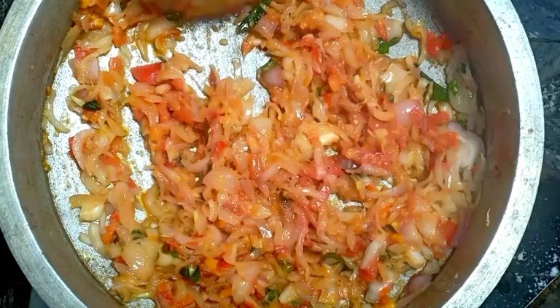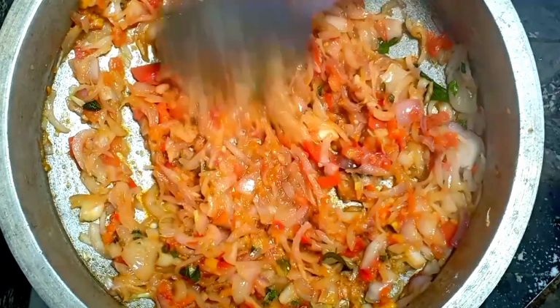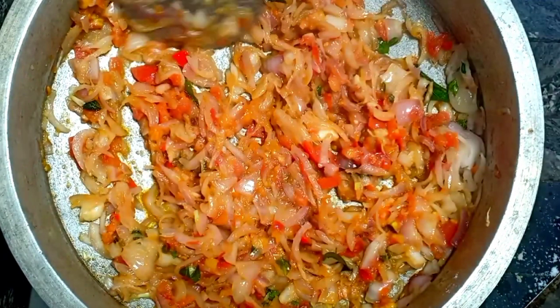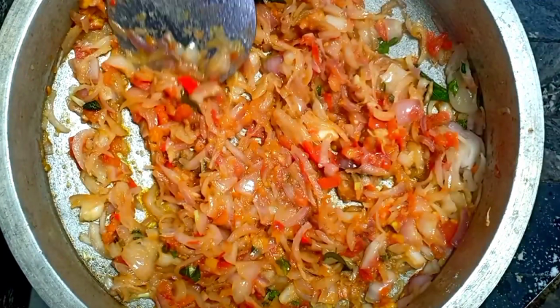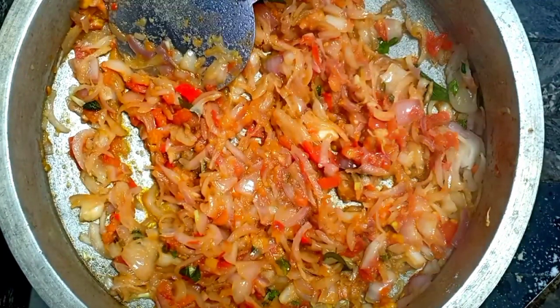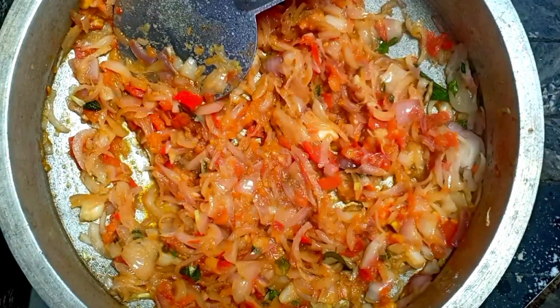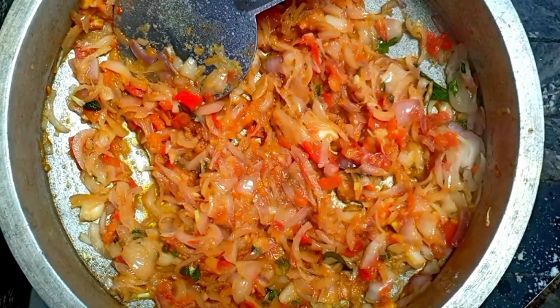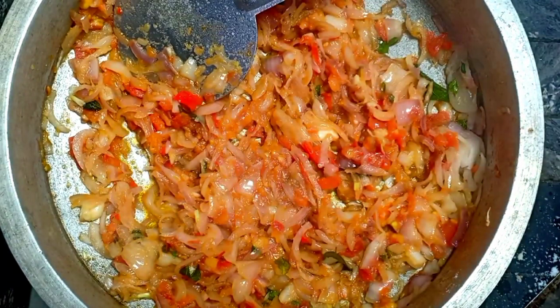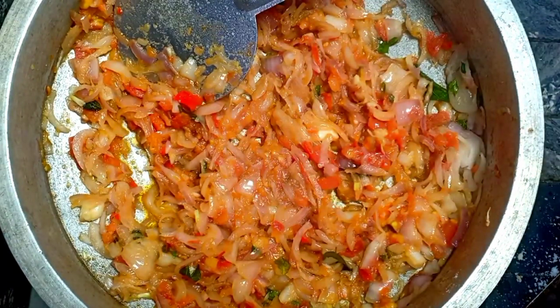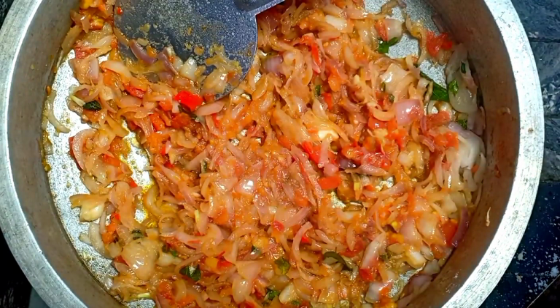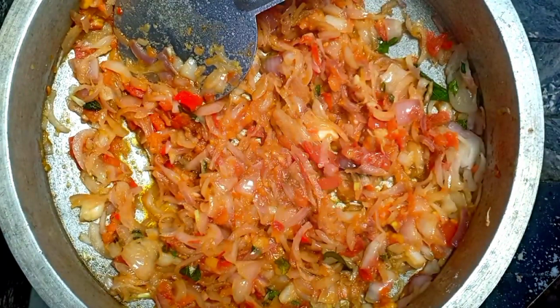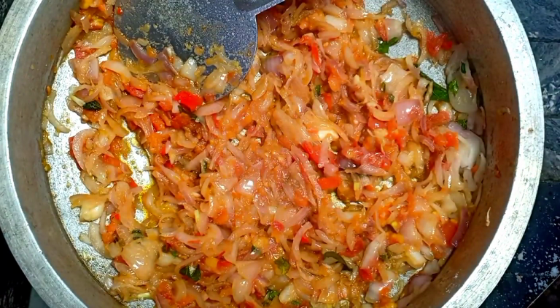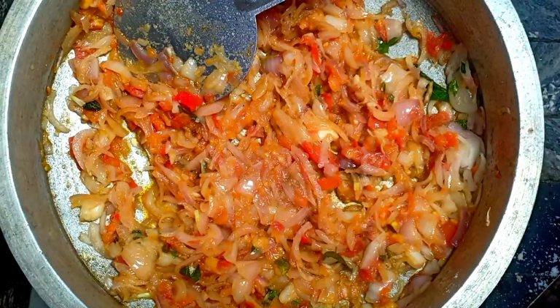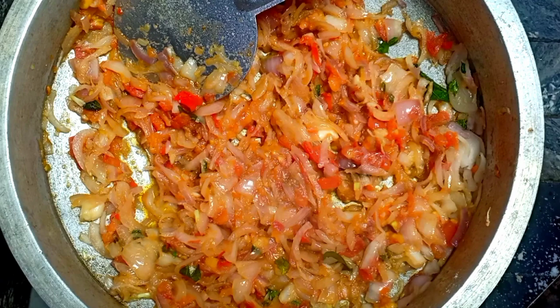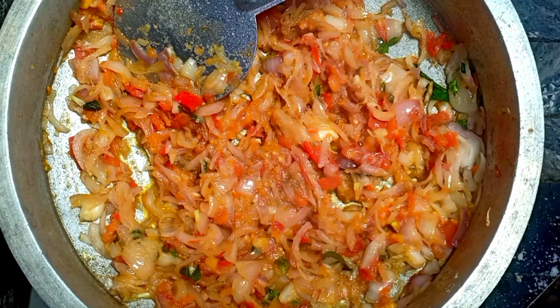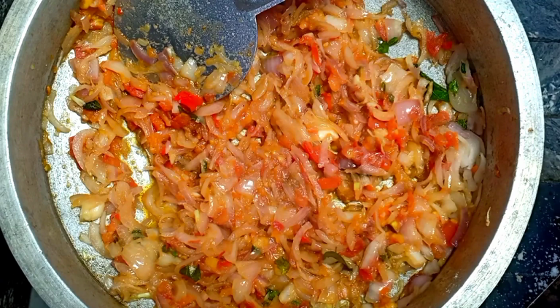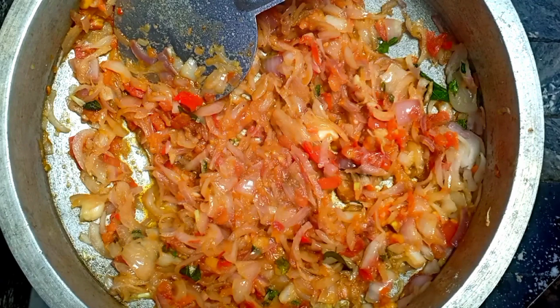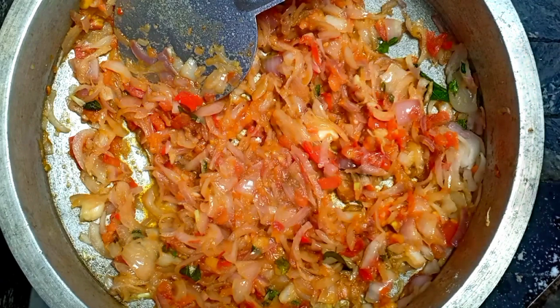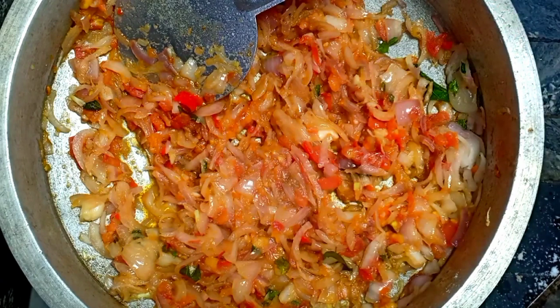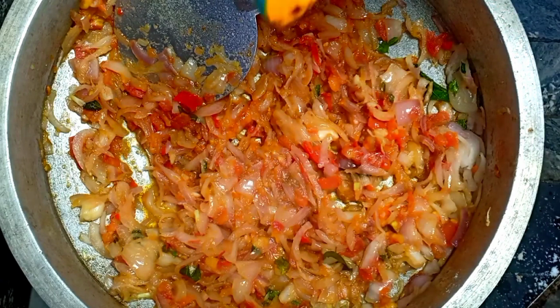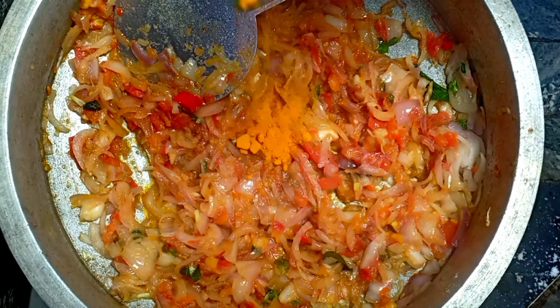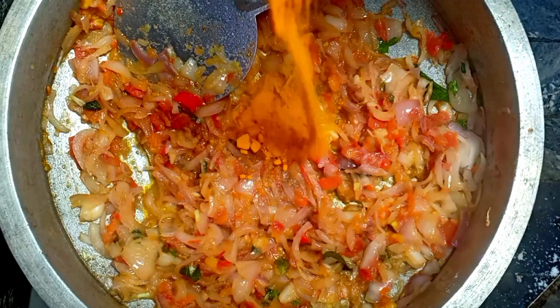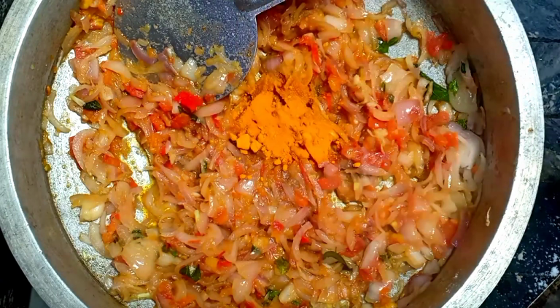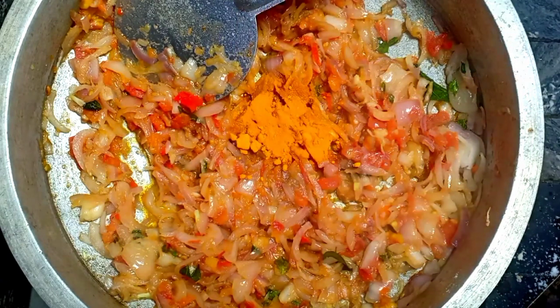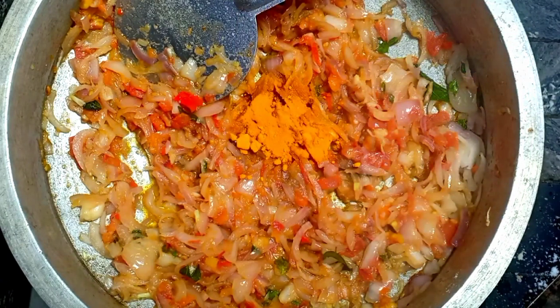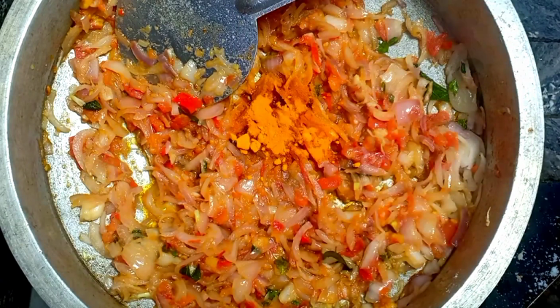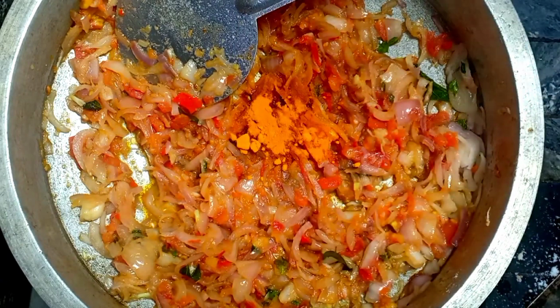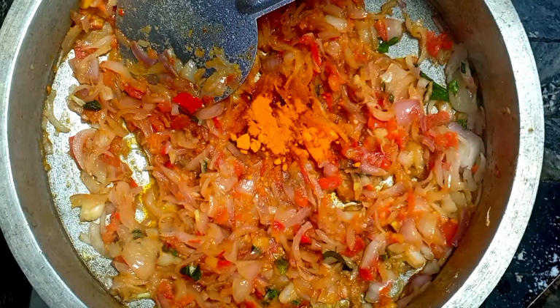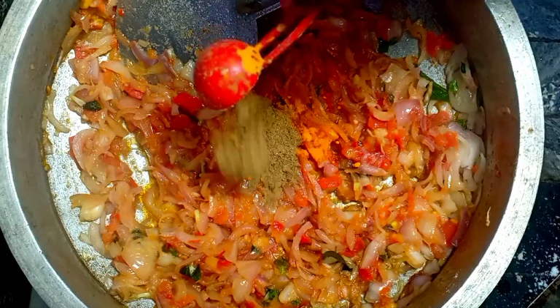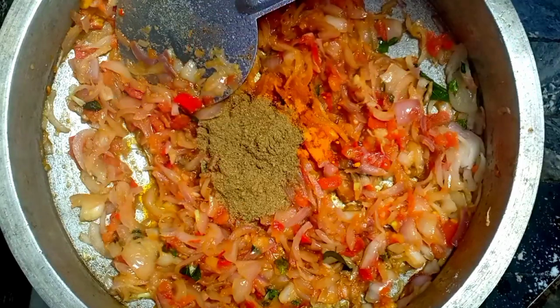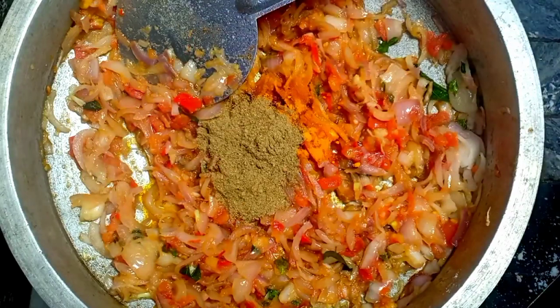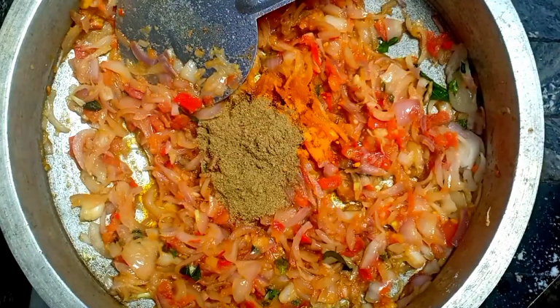Let's boil the meat. I'm going to pour it with the meat and pour it in the rice. I'm going to pour it all together. If I cook a beef, I want to cook a little bit. Give it 6 teaspoons of pepper, and add 2 teaspoons of pepper.